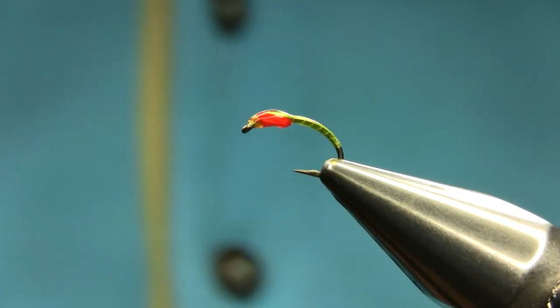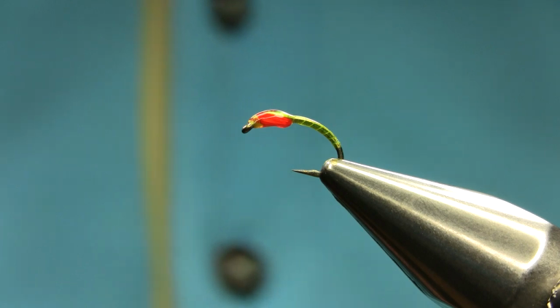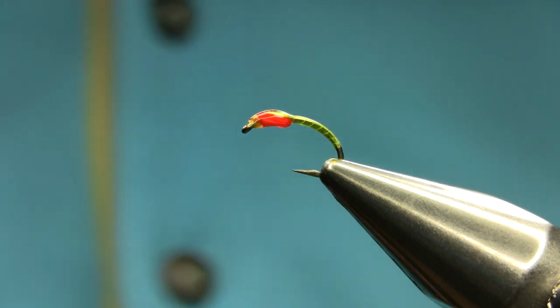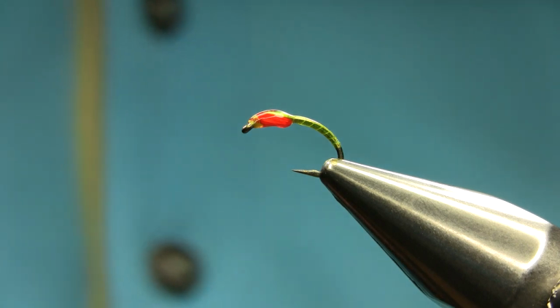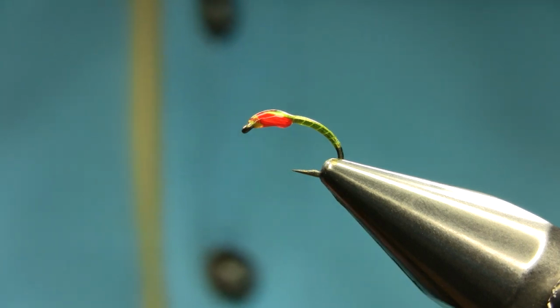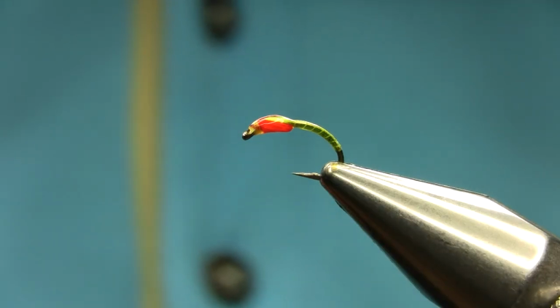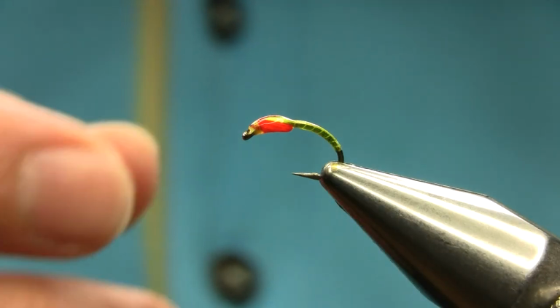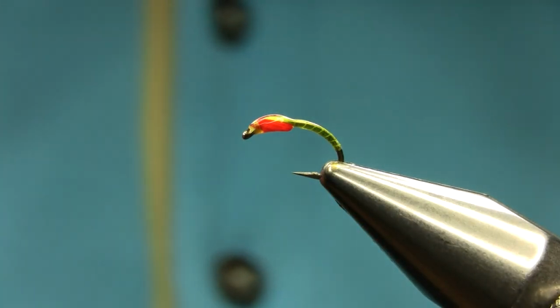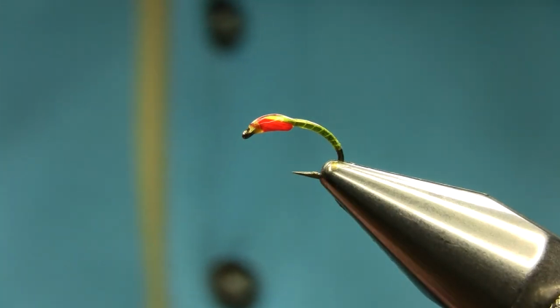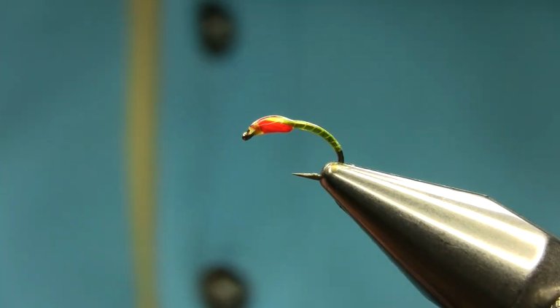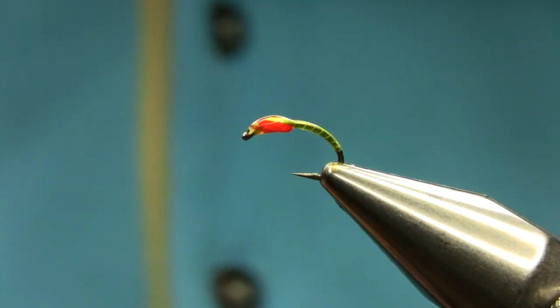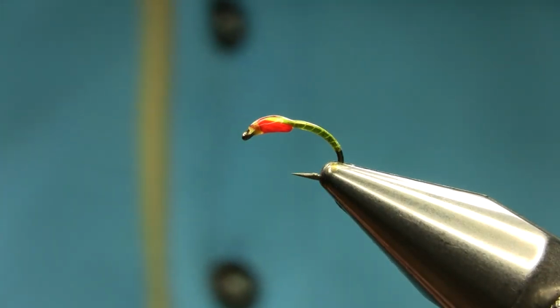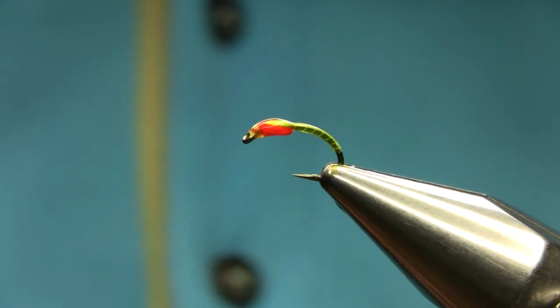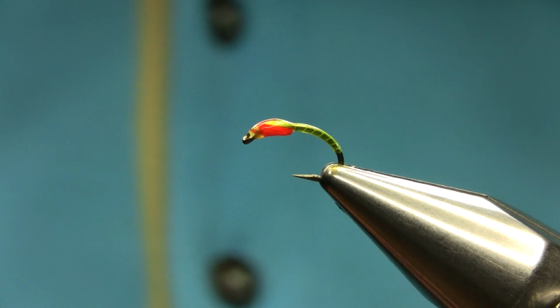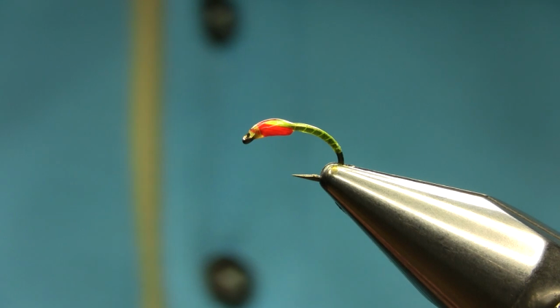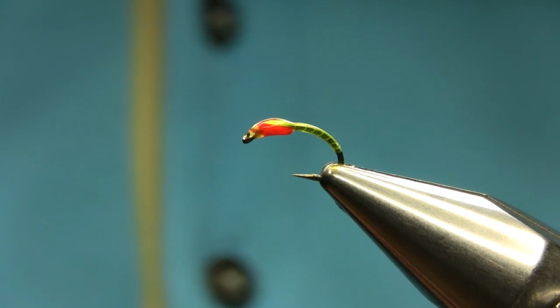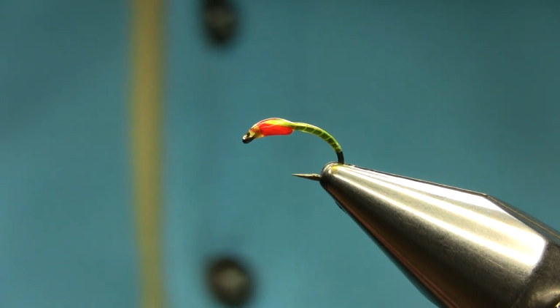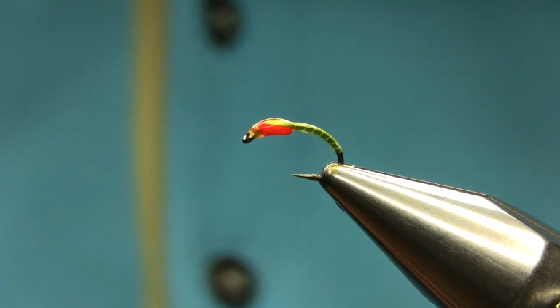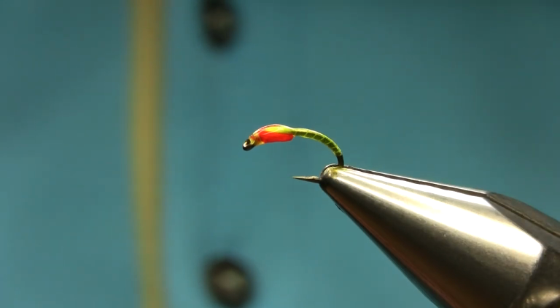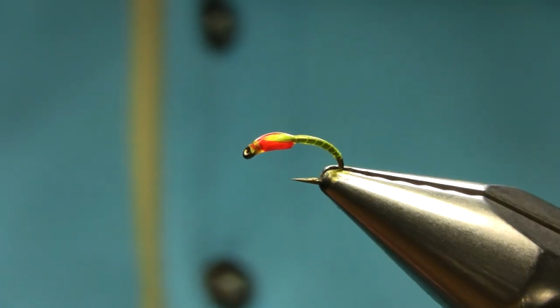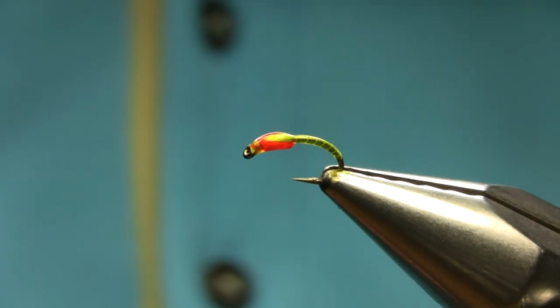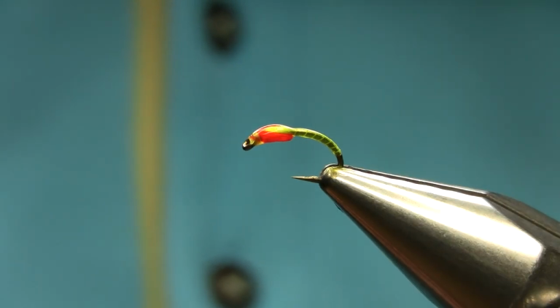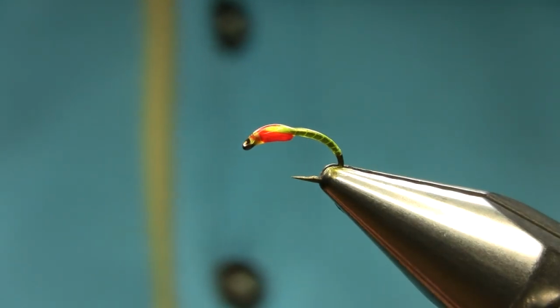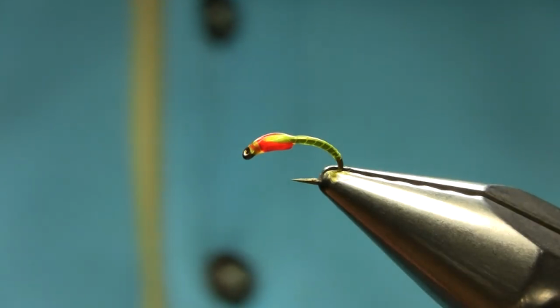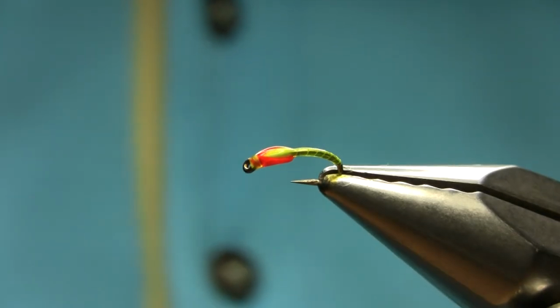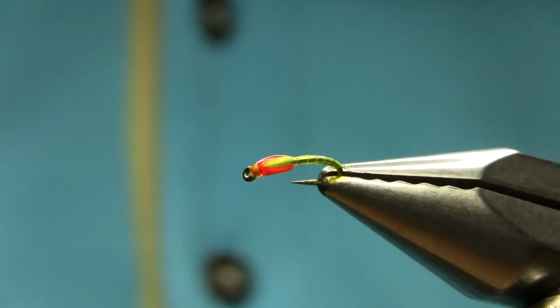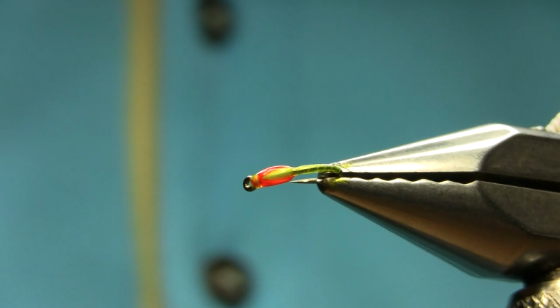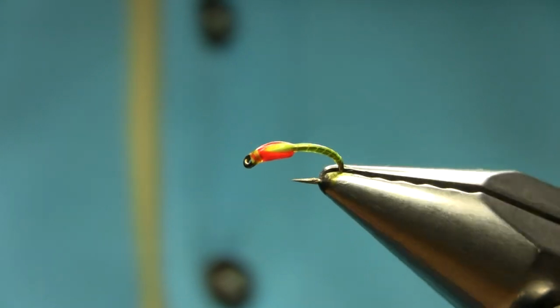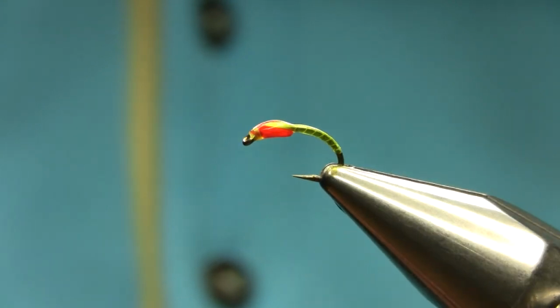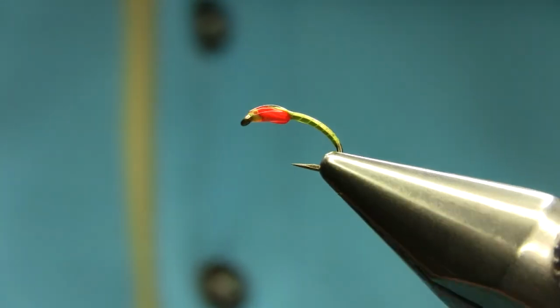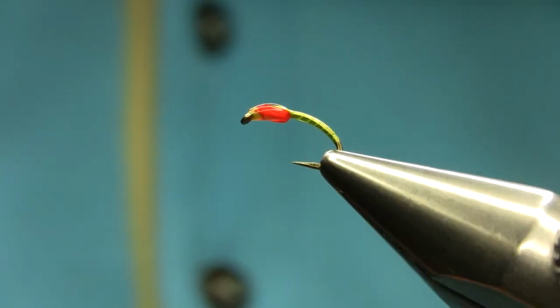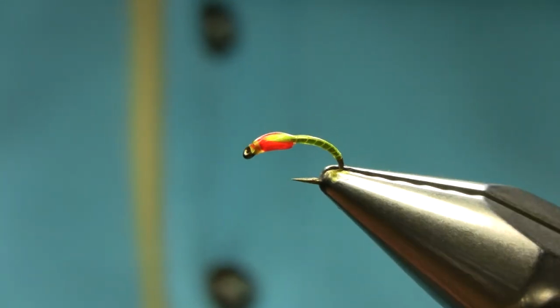Really good pattern — you can basically tie this on a size 14, 16, and 18. Works really well. Hope you enjoy this video, thanks for watching.